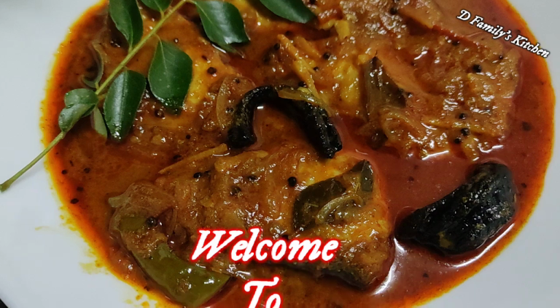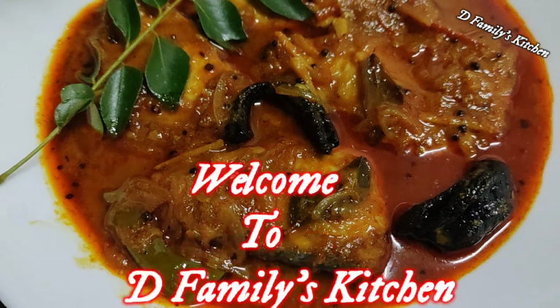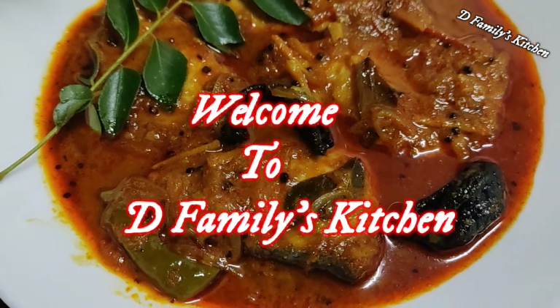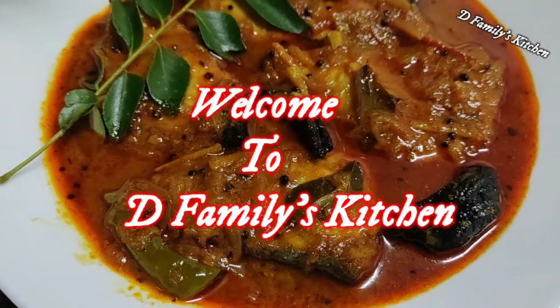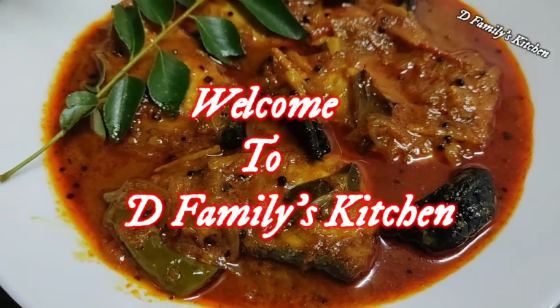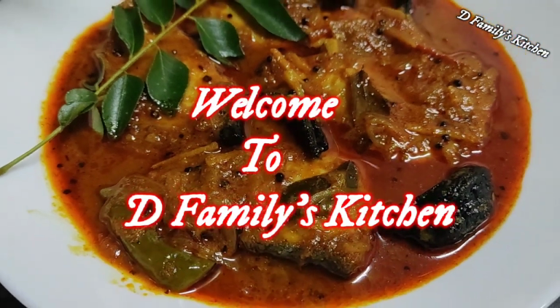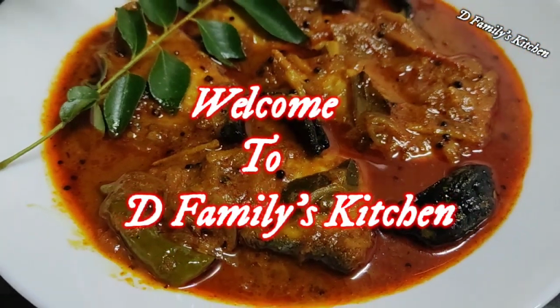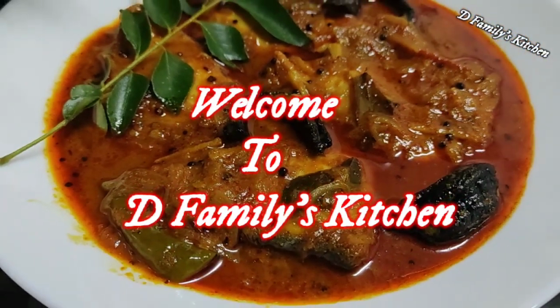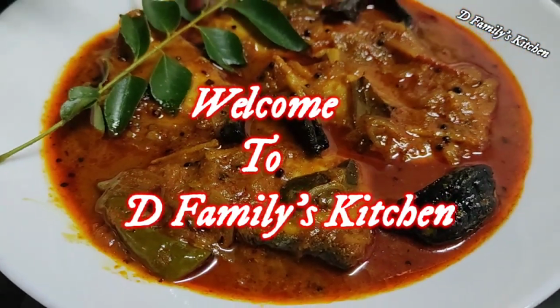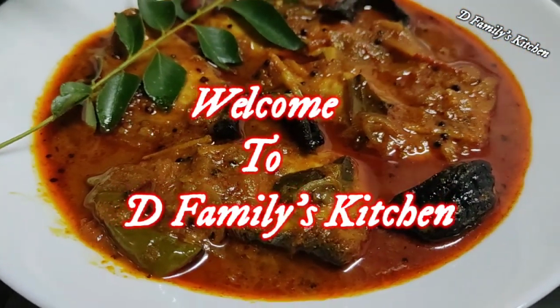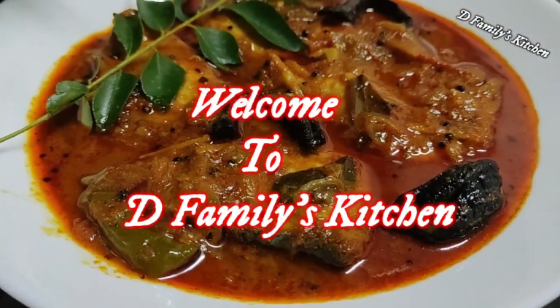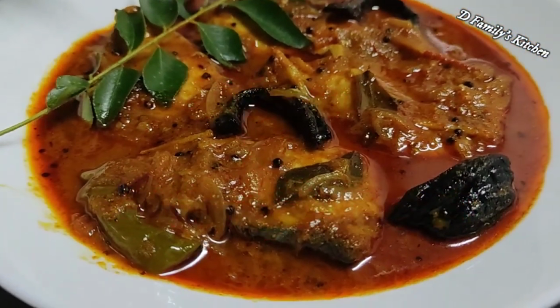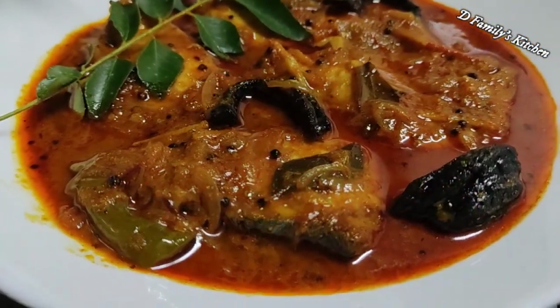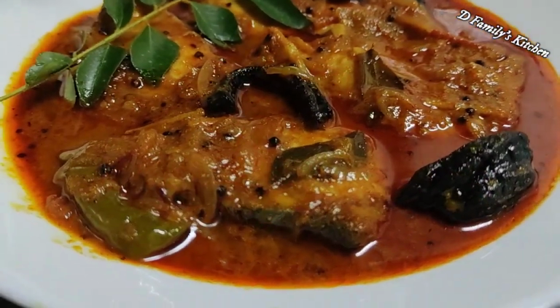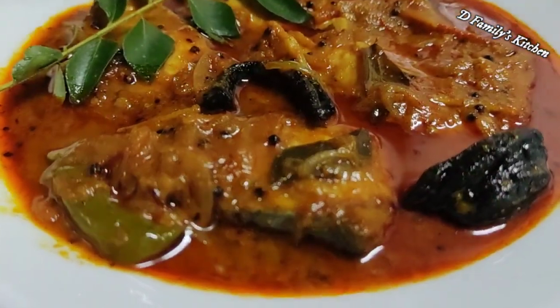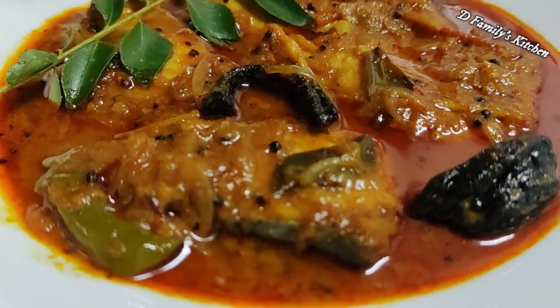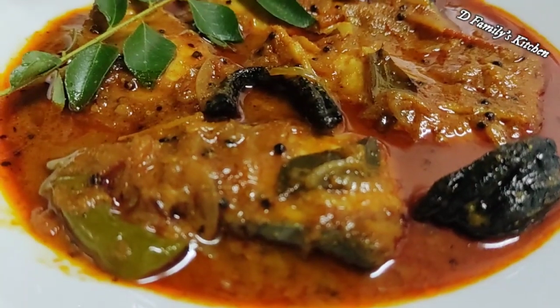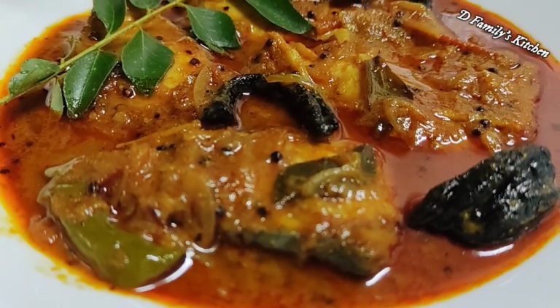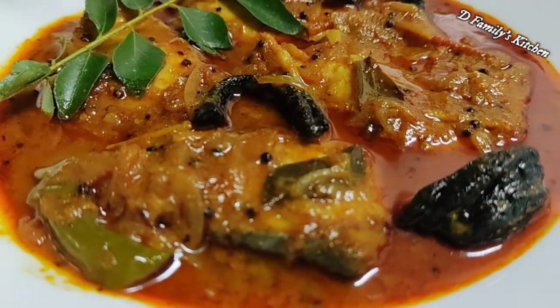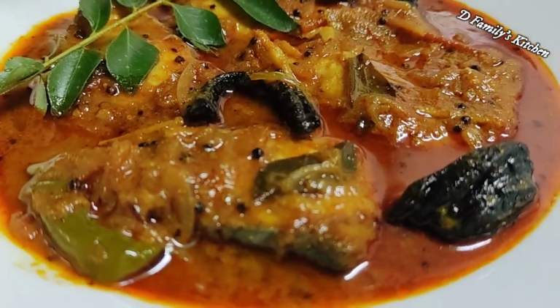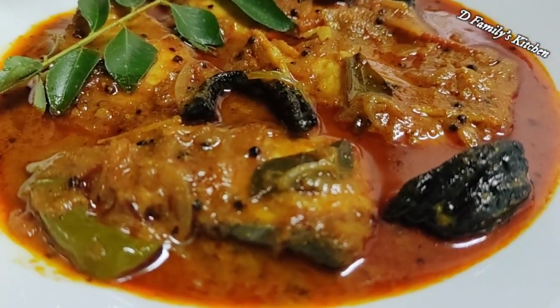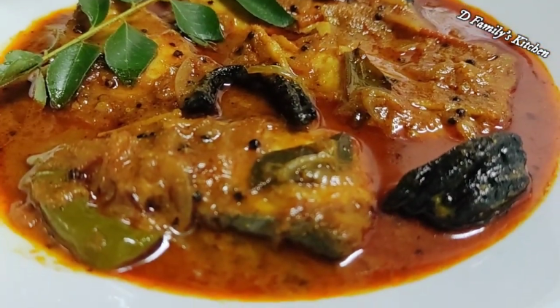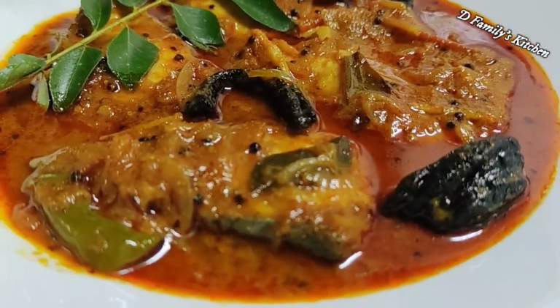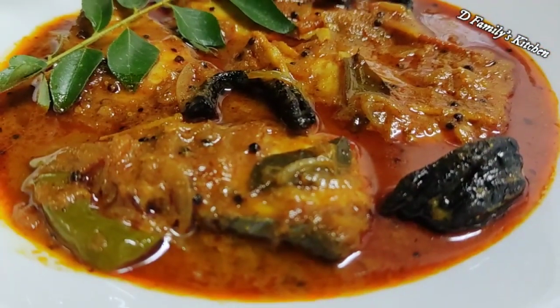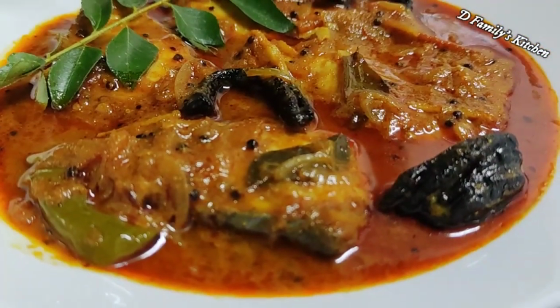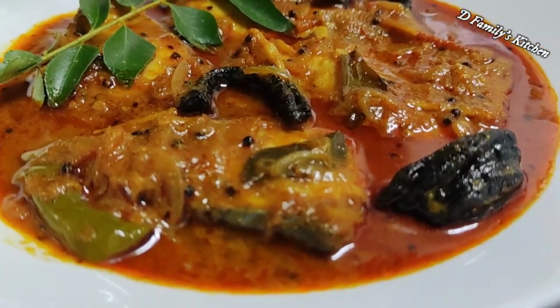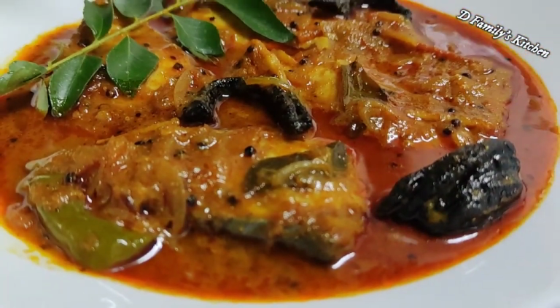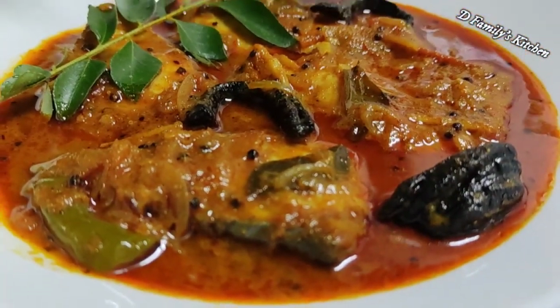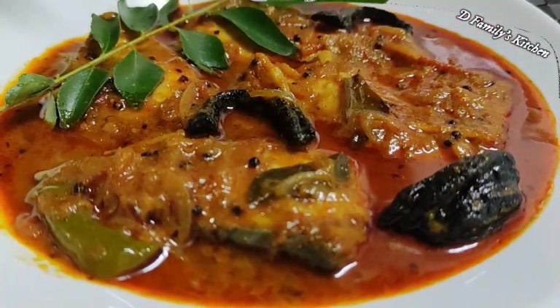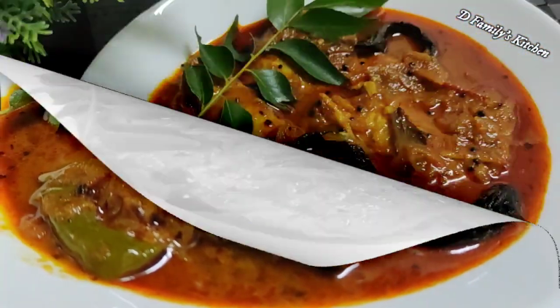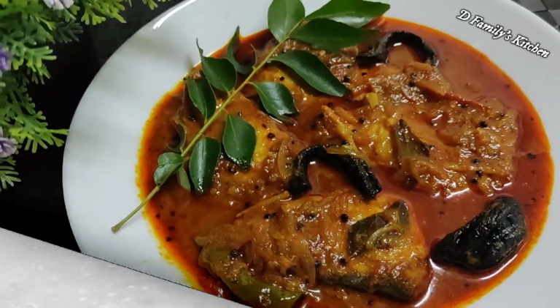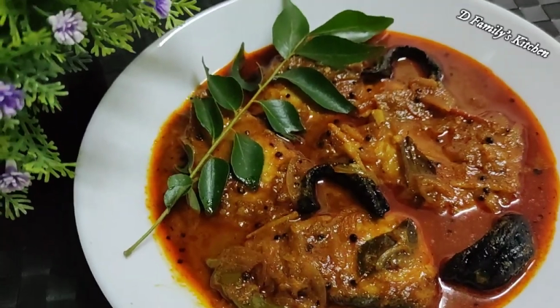Hello everyone, welcome to DFamilies Kitchen. This is our video because we have a good taste of the recipe for a good fish. I will see you in the video.